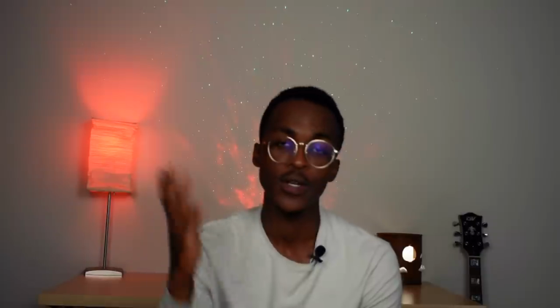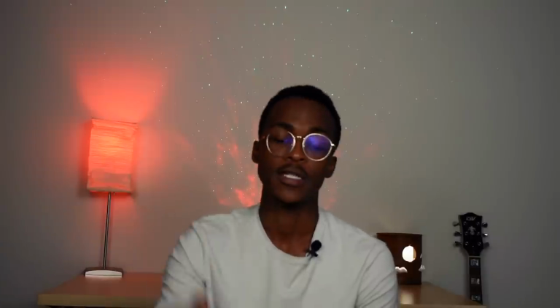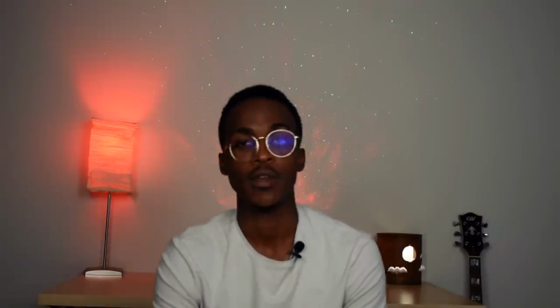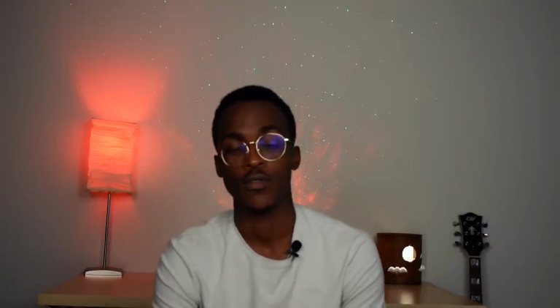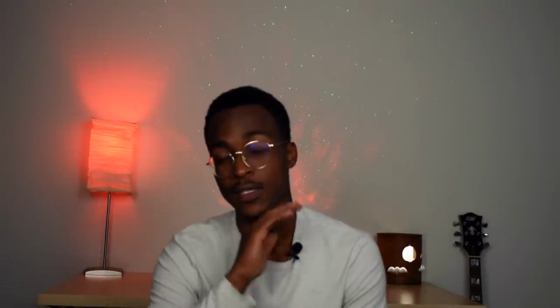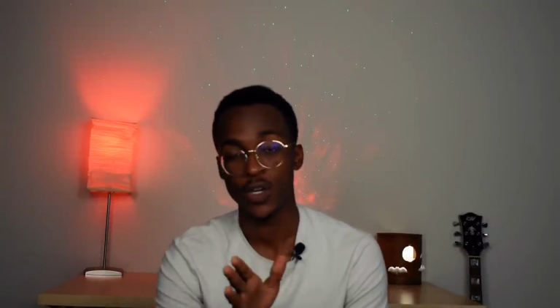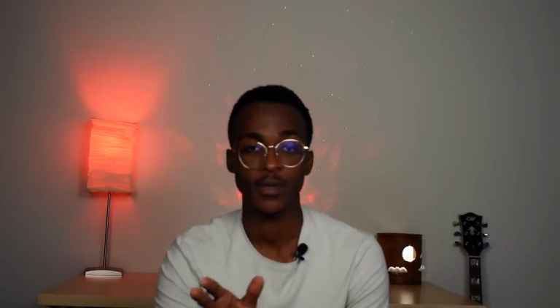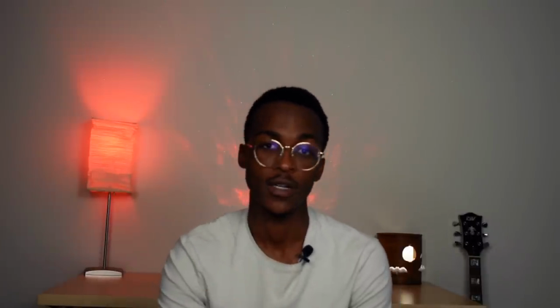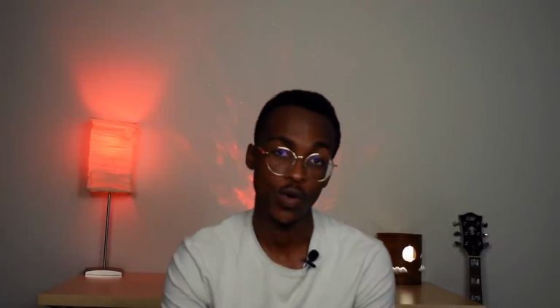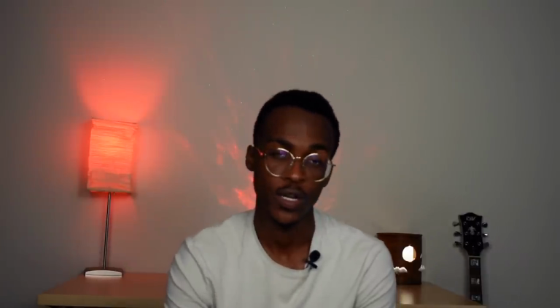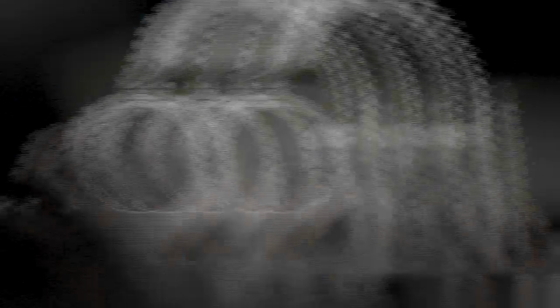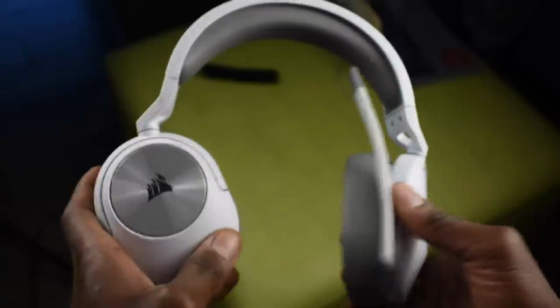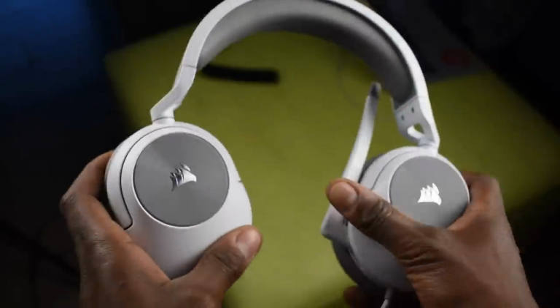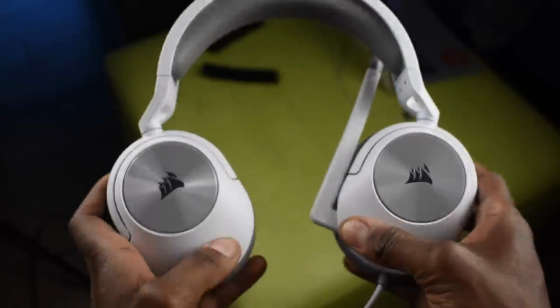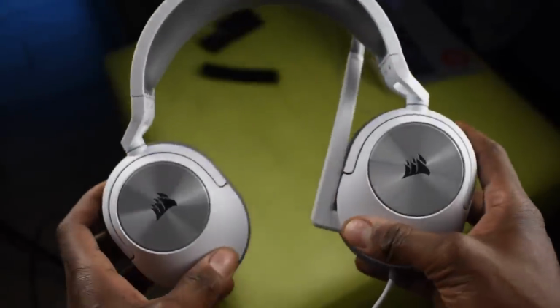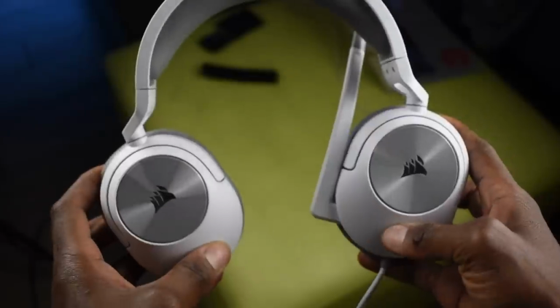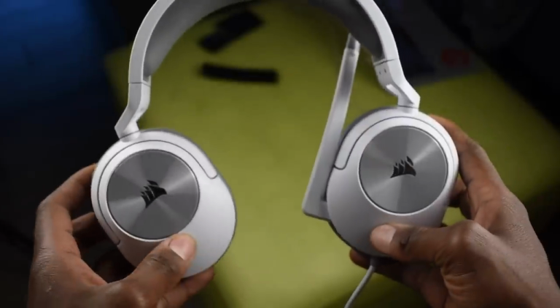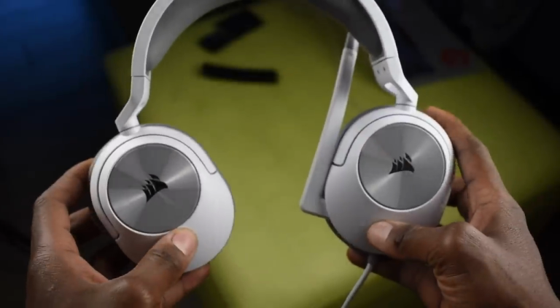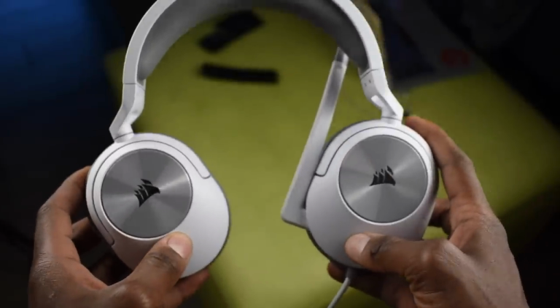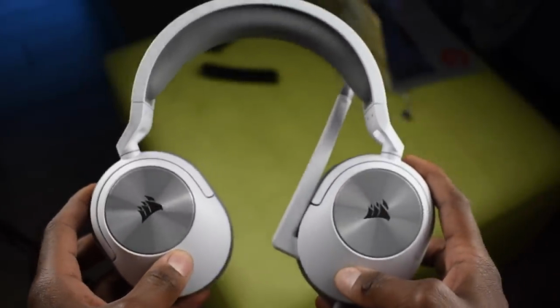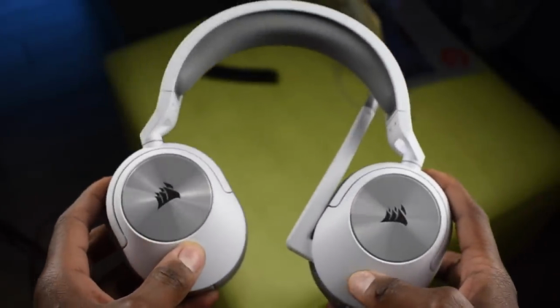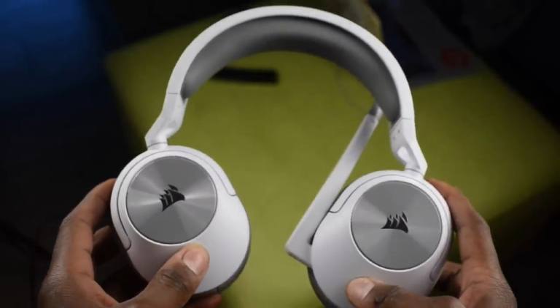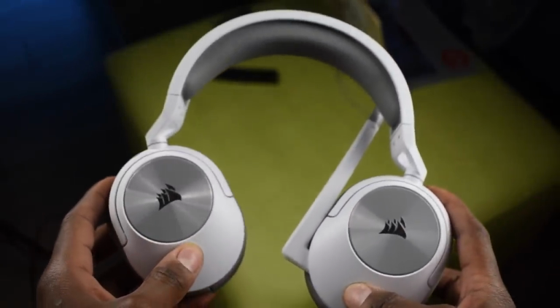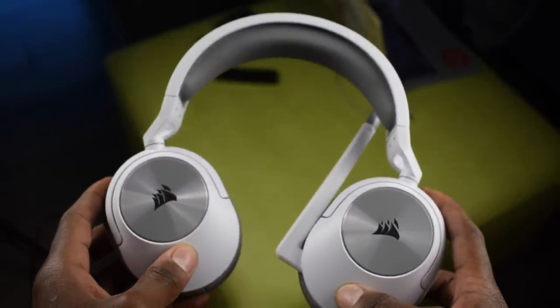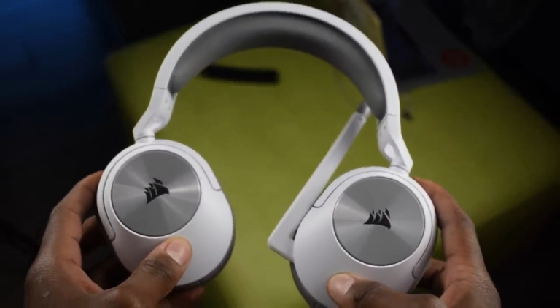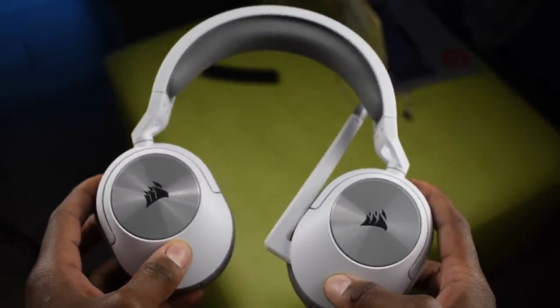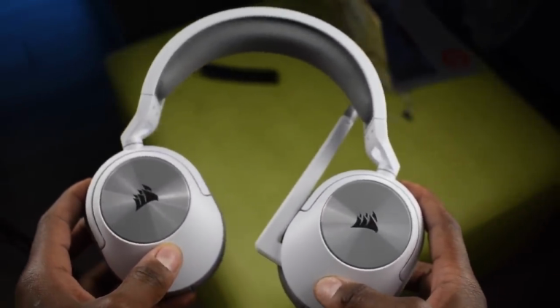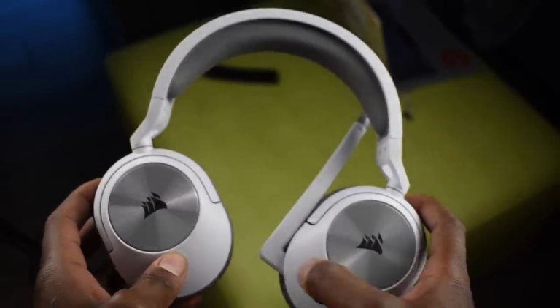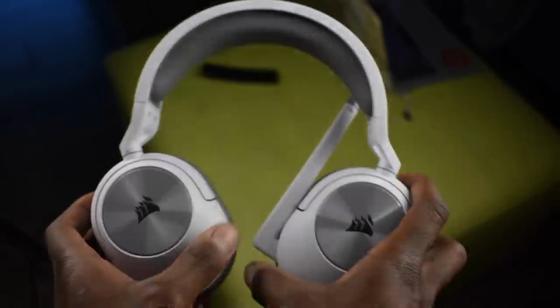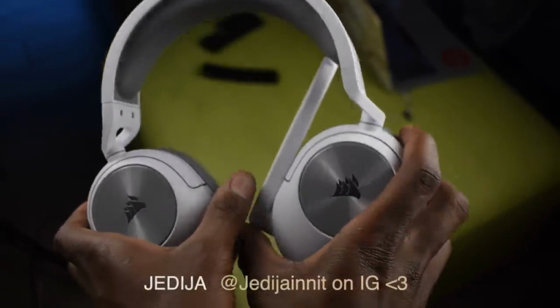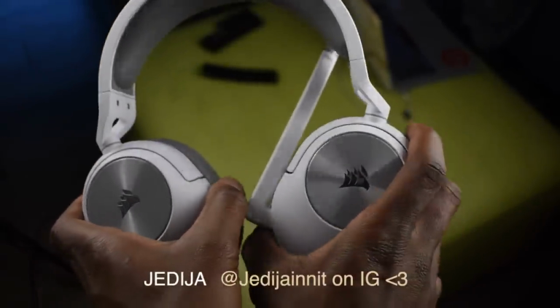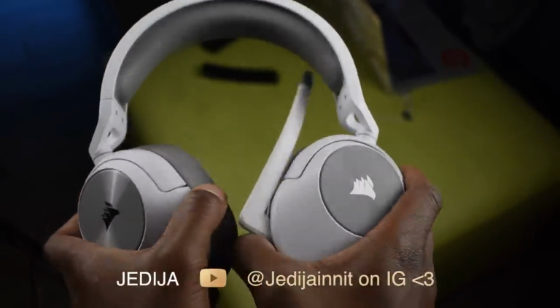What is up guys, I'm back with another video. In today's video I'm going to be taking a look at the Corsair HS55 headphones. These are a recent pair of headphones that just came out by Corsair, and to be honest, they're fairly good.